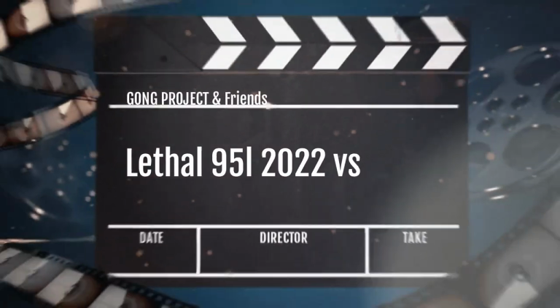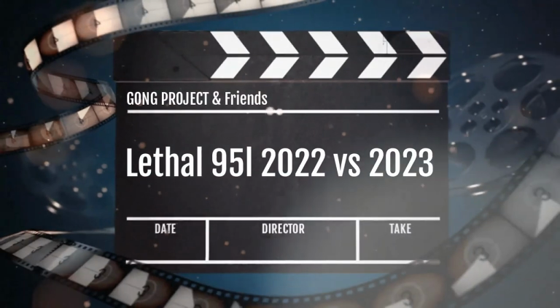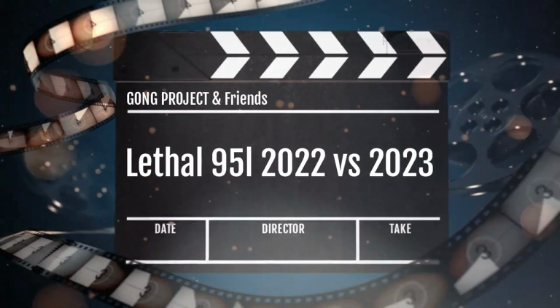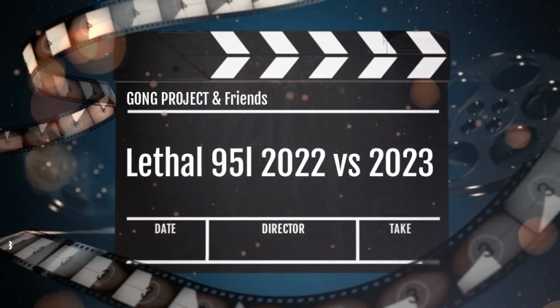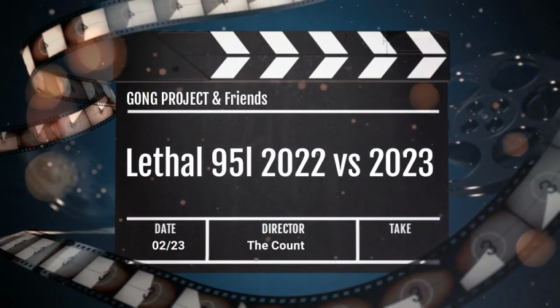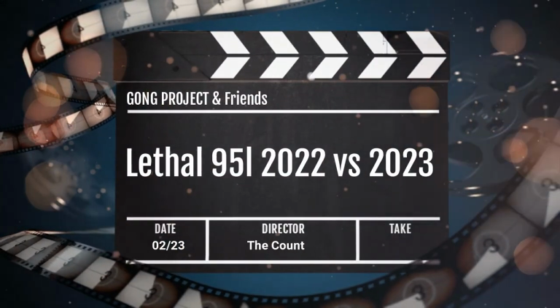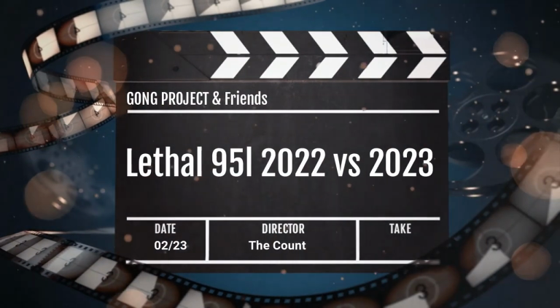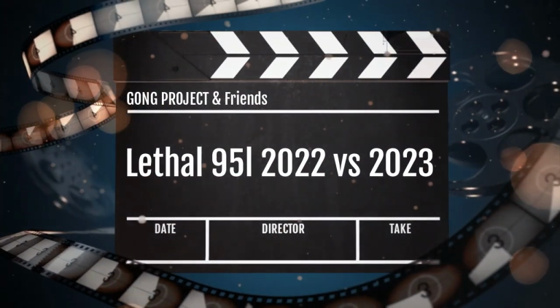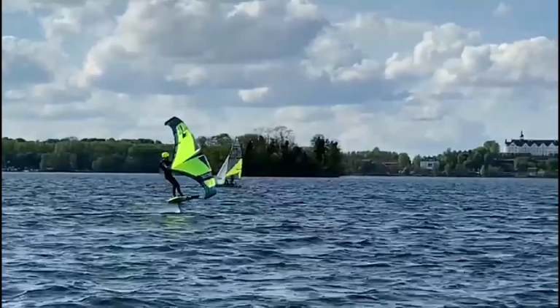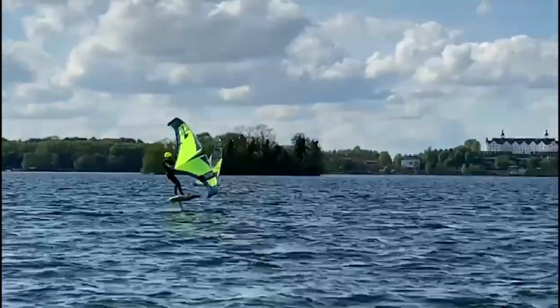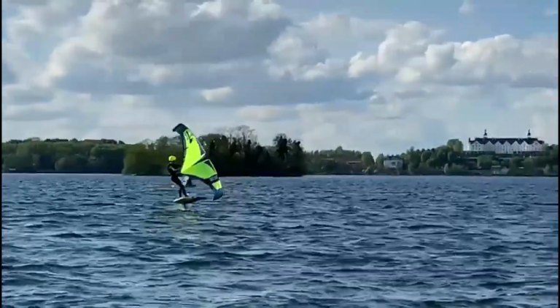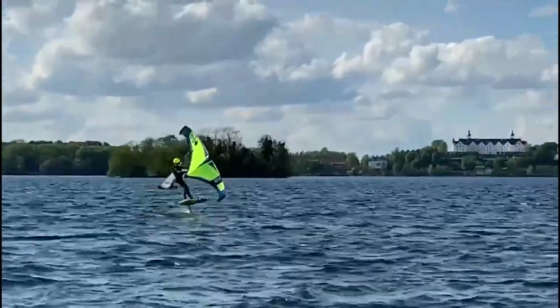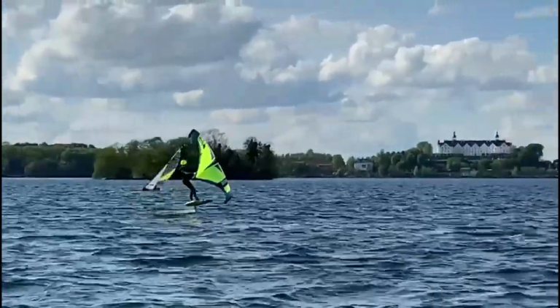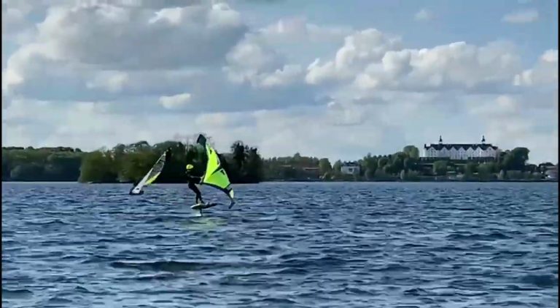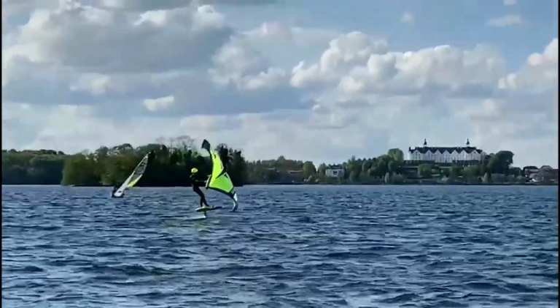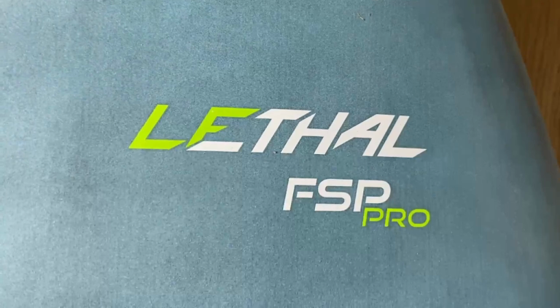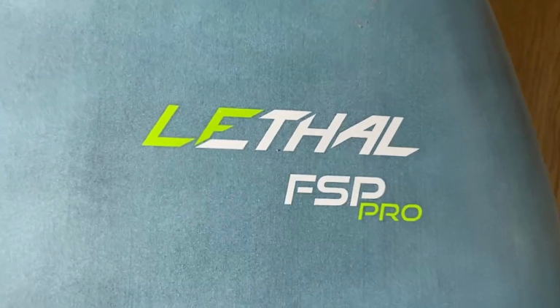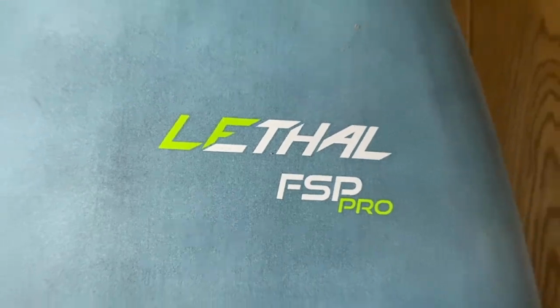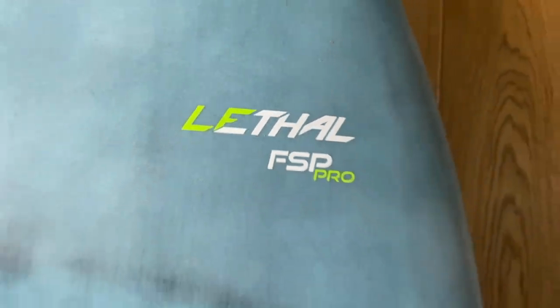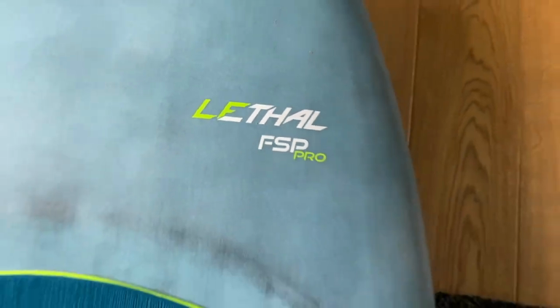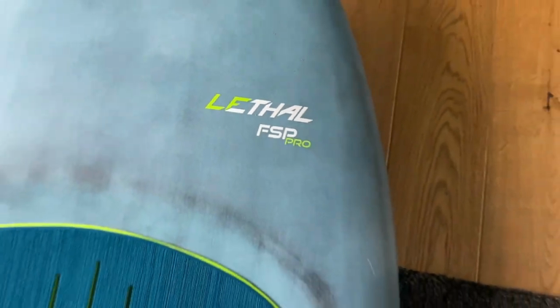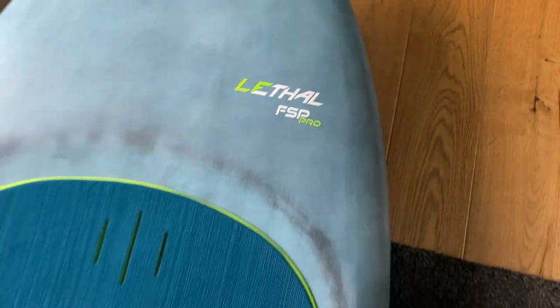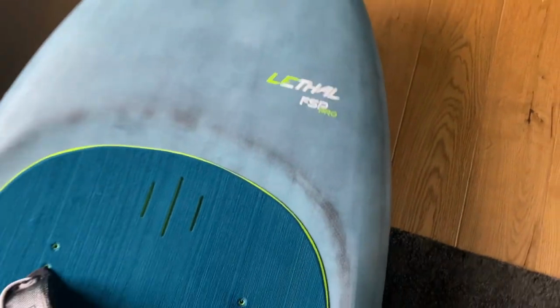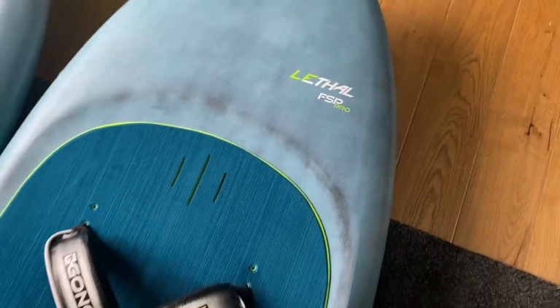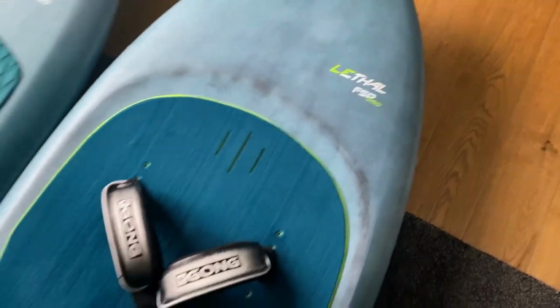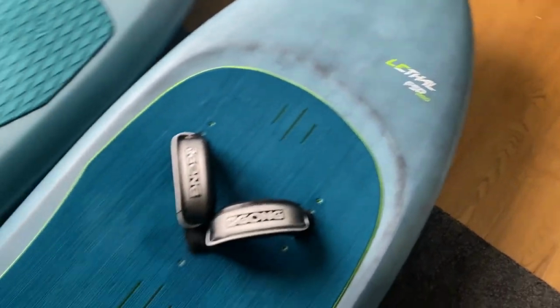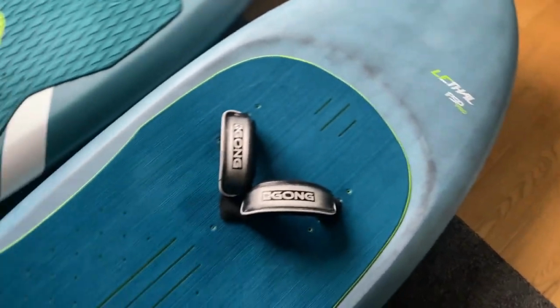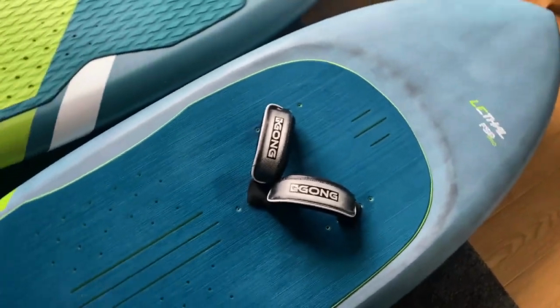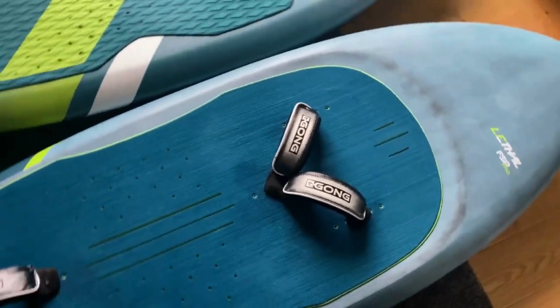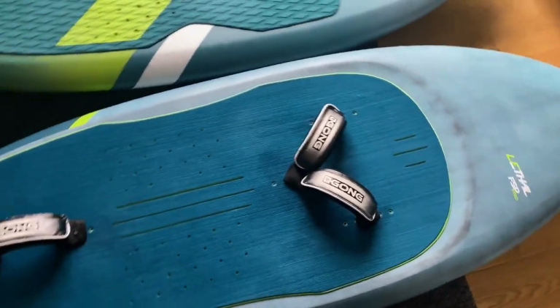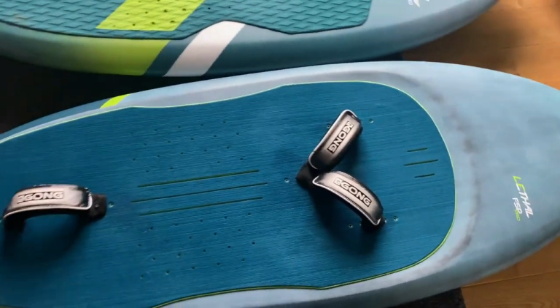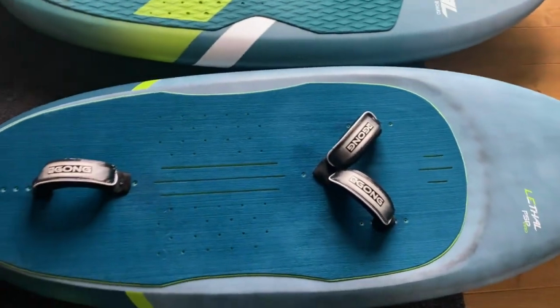Welcome dear Gong fans, let's compare boards. The new Lethal Wing 4 board against its 2022 predecessor, both at 95 liters.